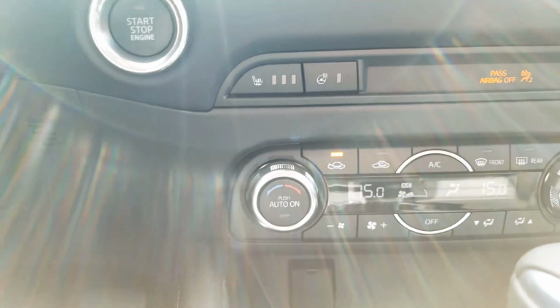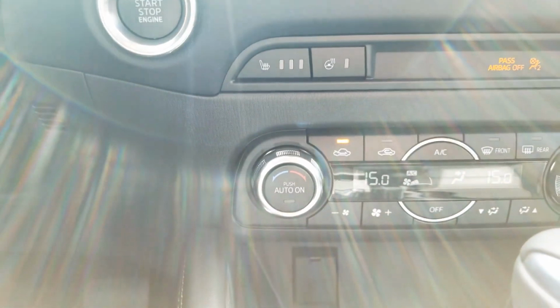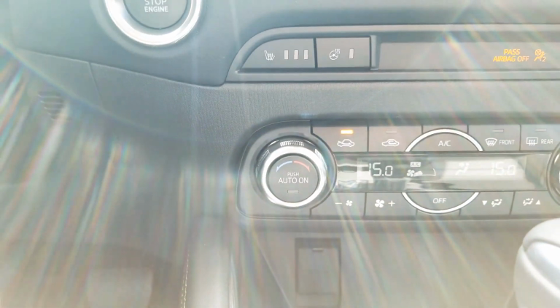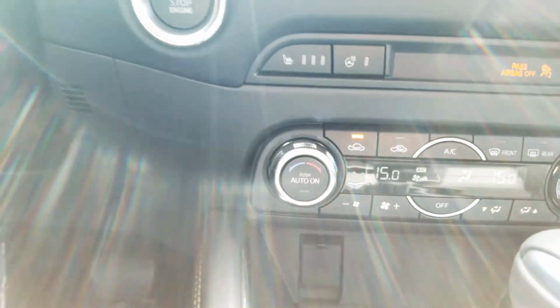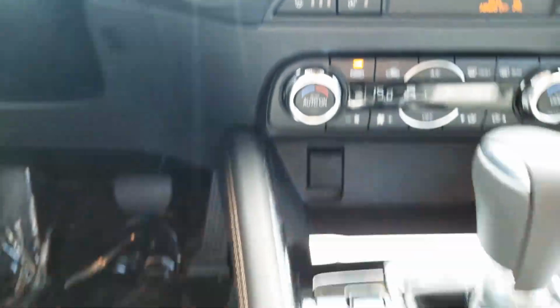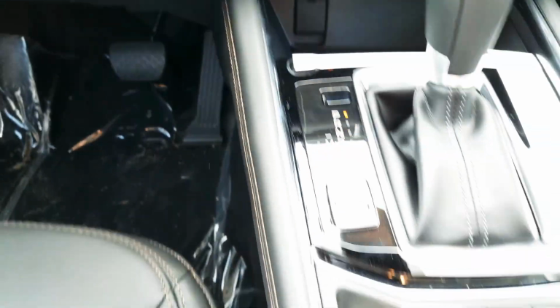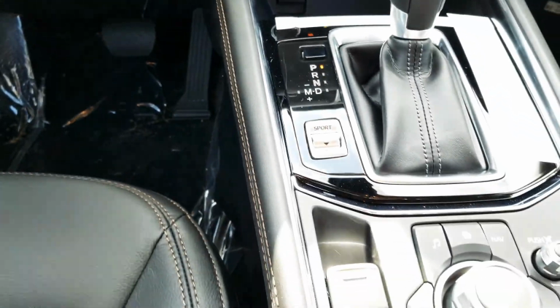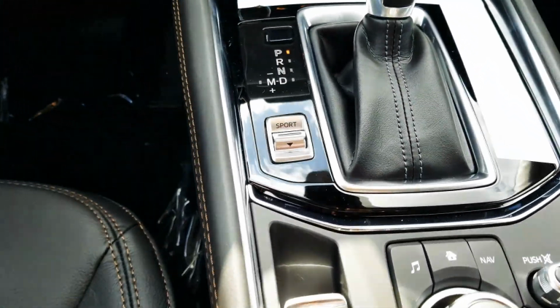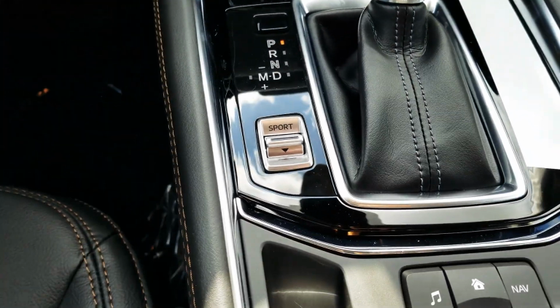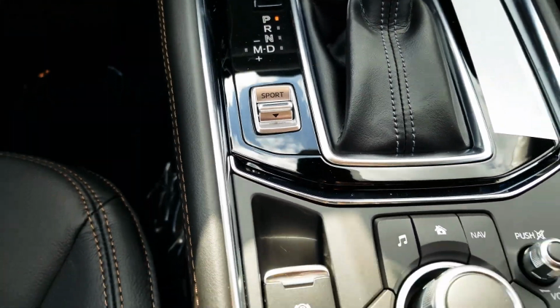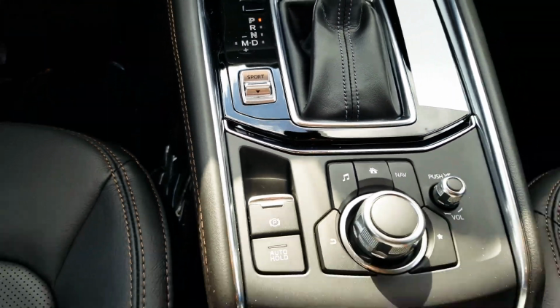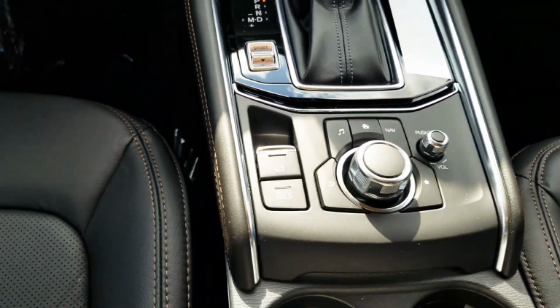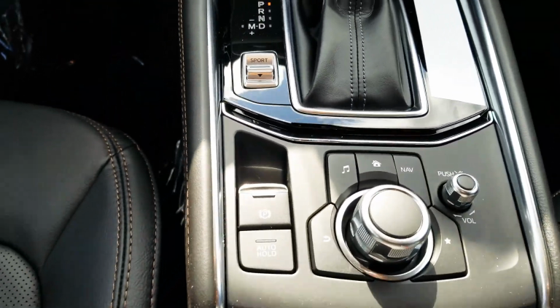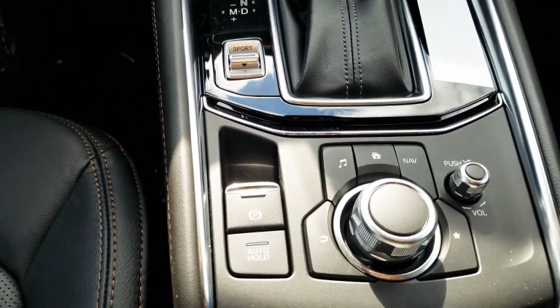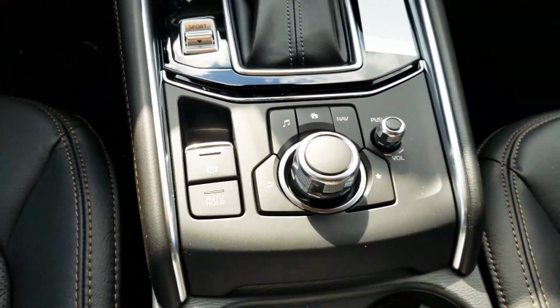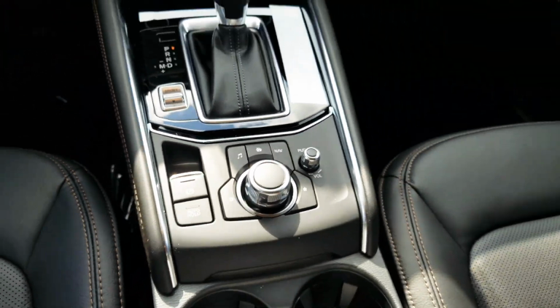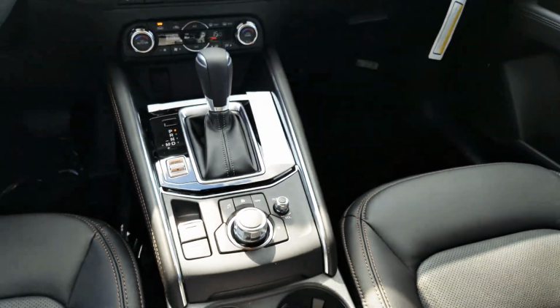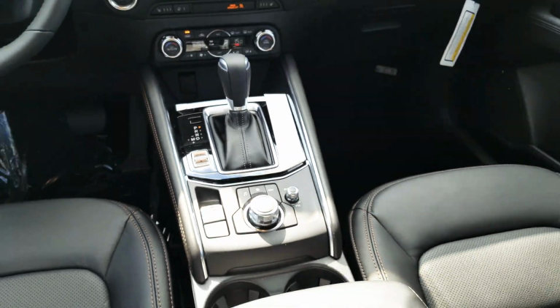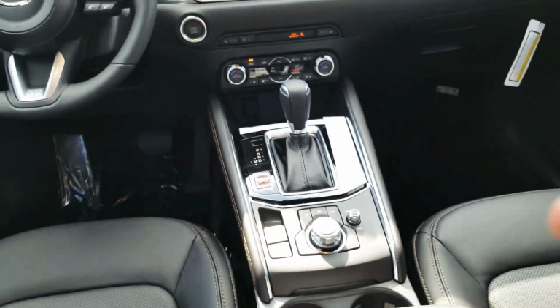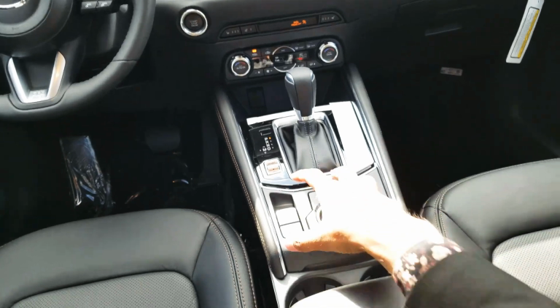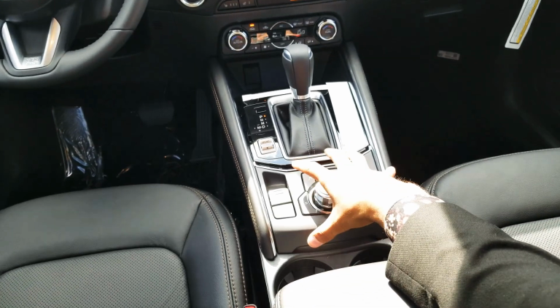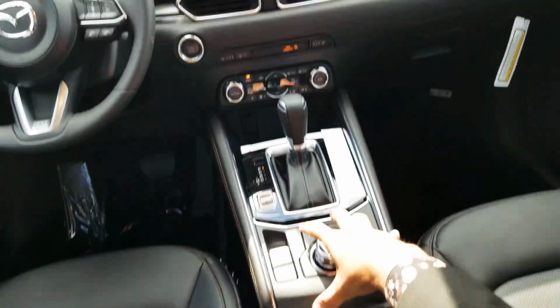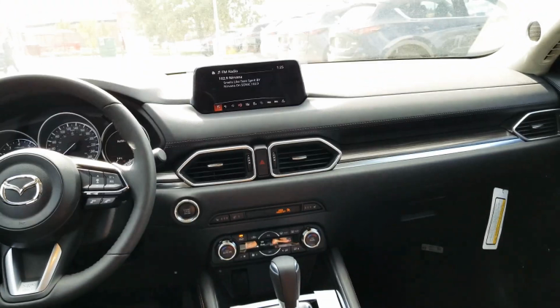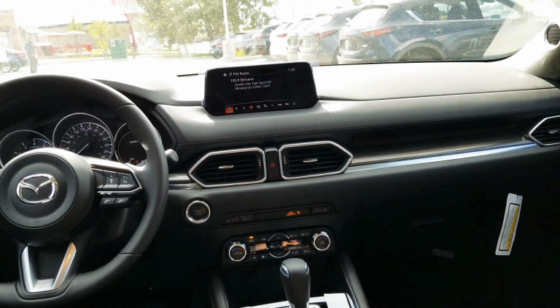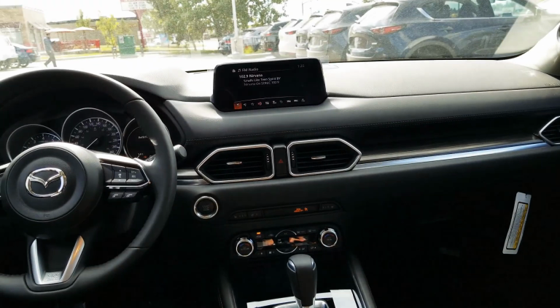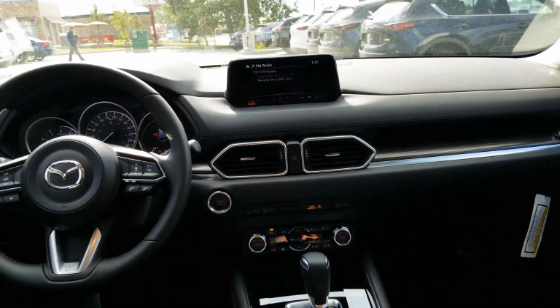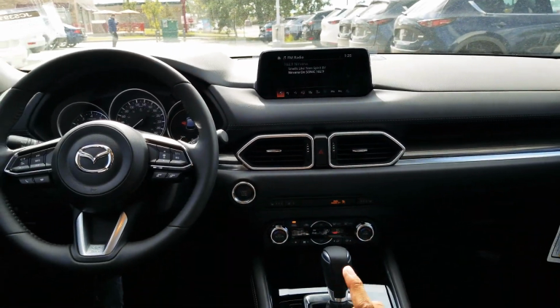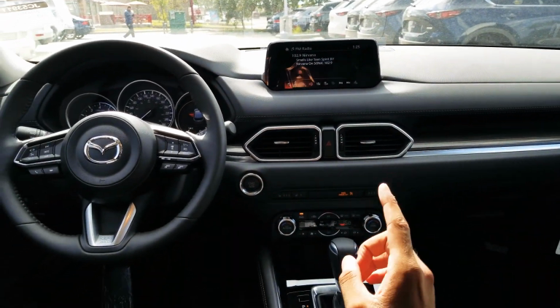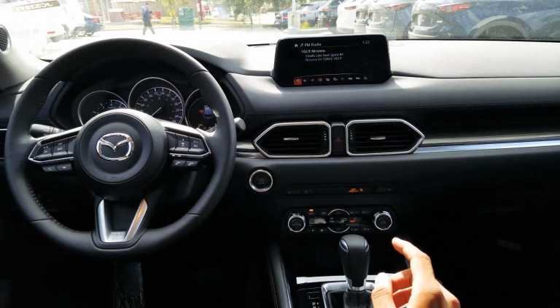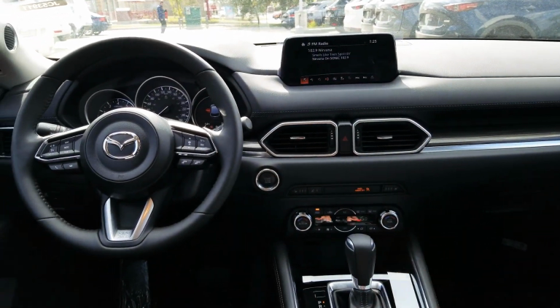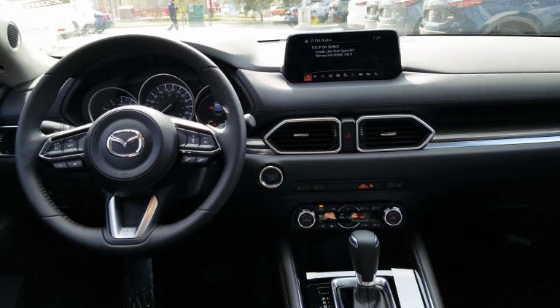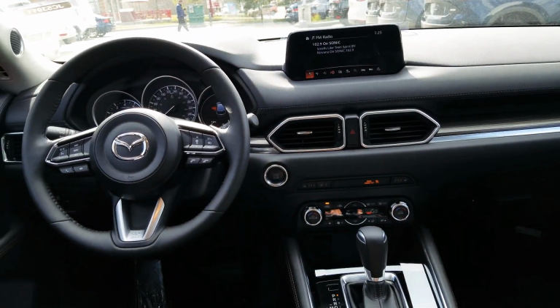We get dual climate control and a sports mode feature right there. A handbrake and an HMI commander — that's what we use to navigate through the touchscreen display right over there. And that also is the backup camera.